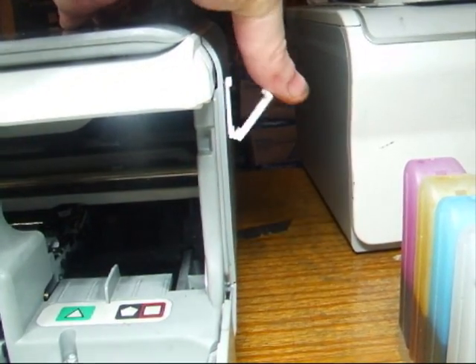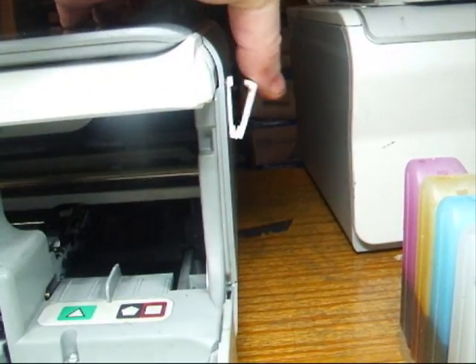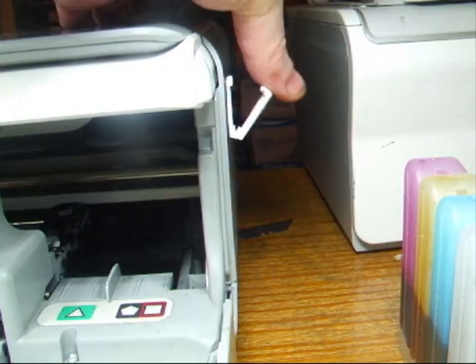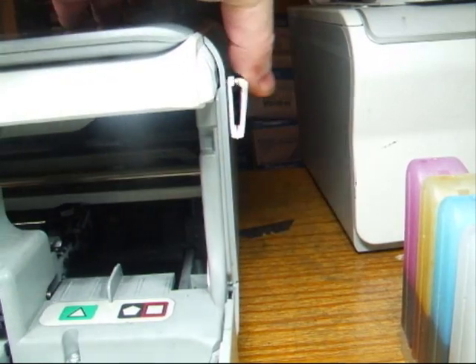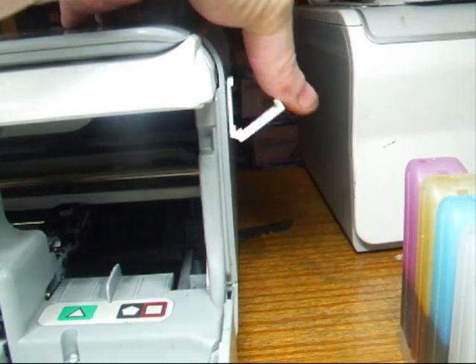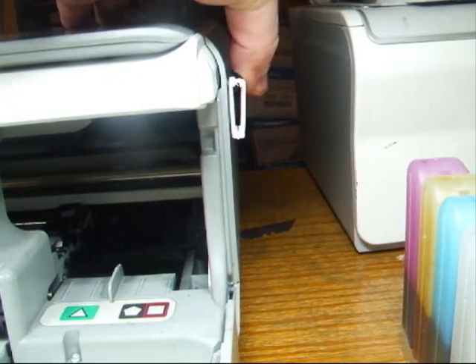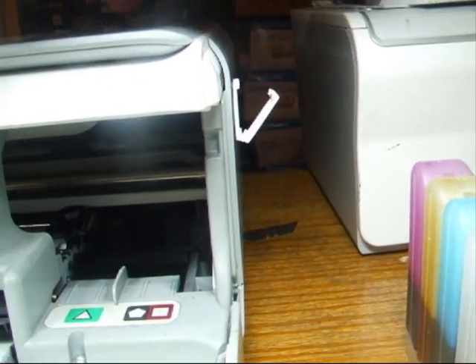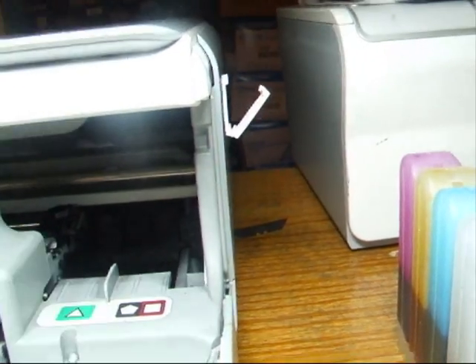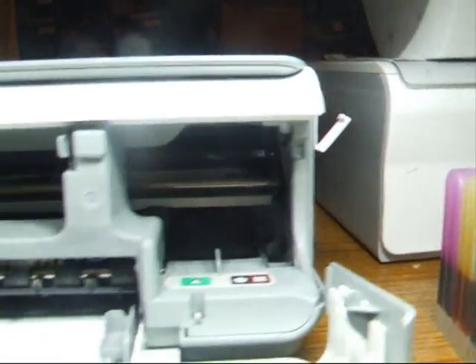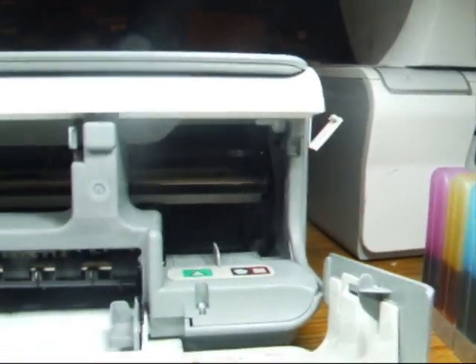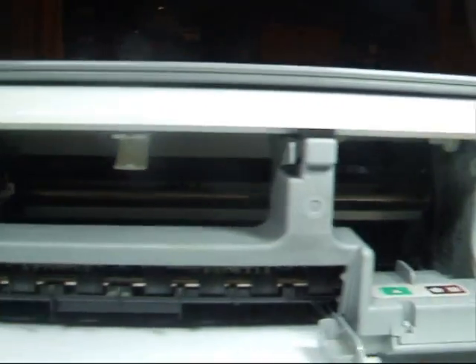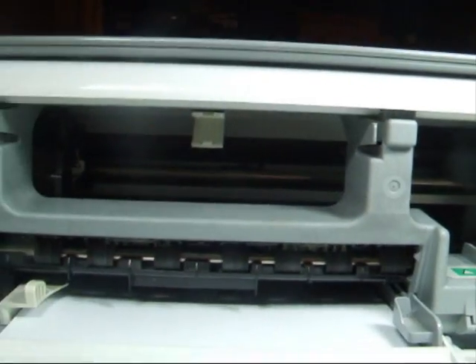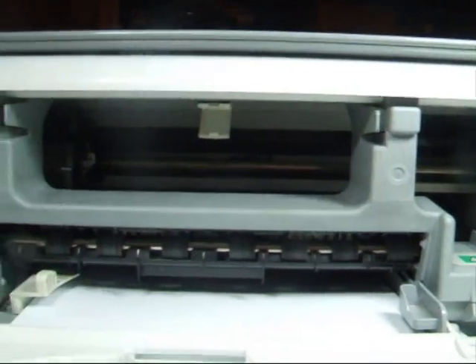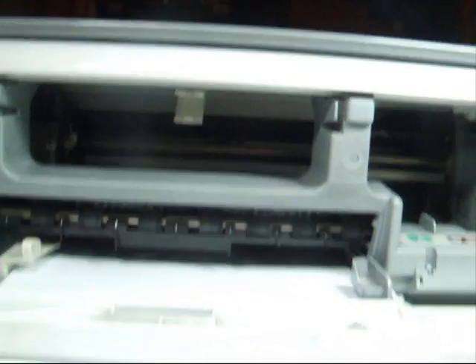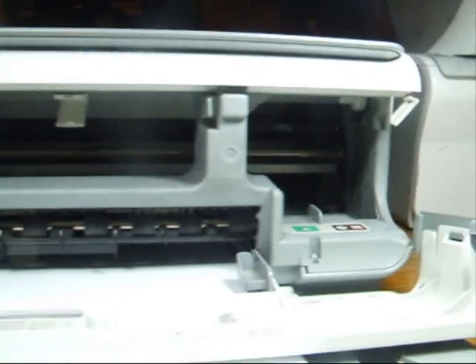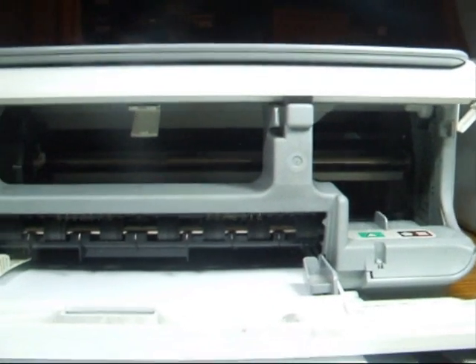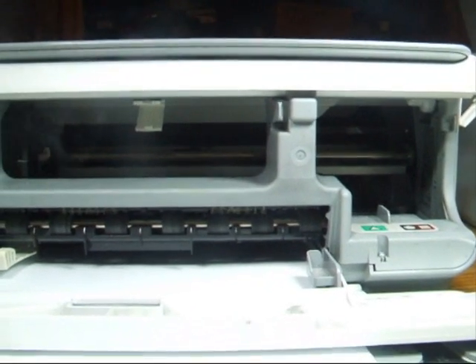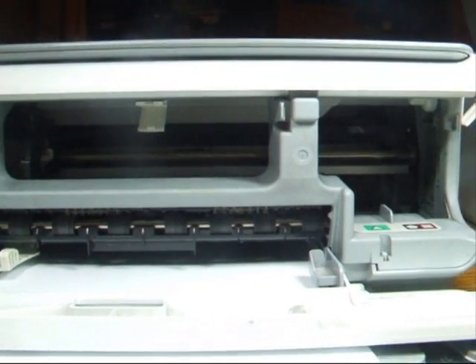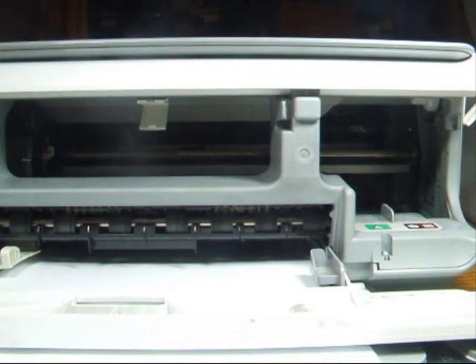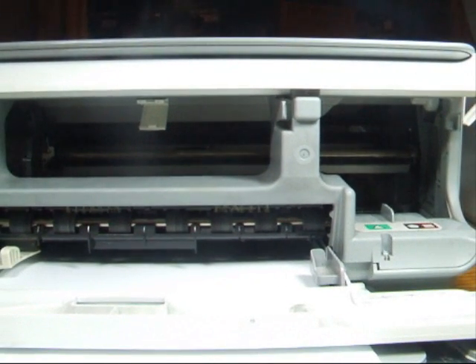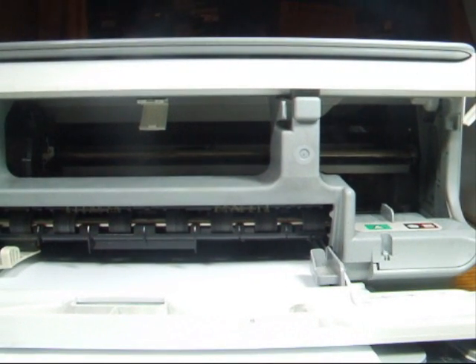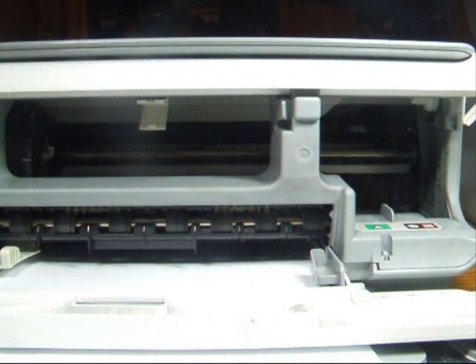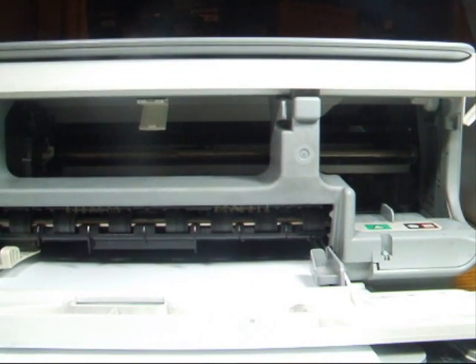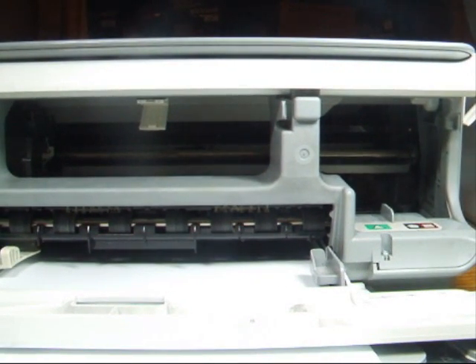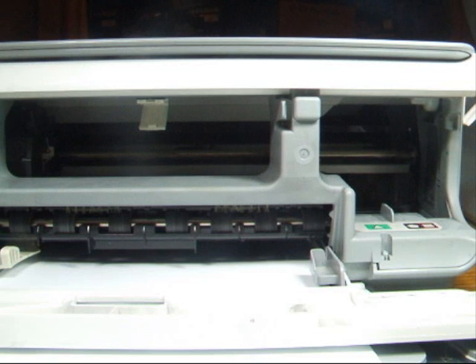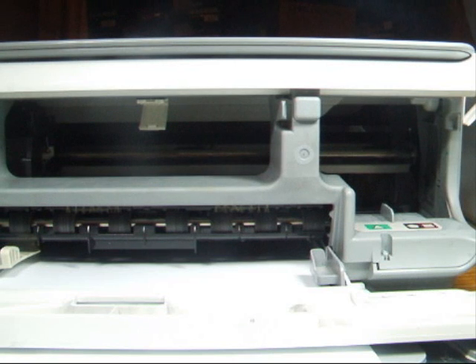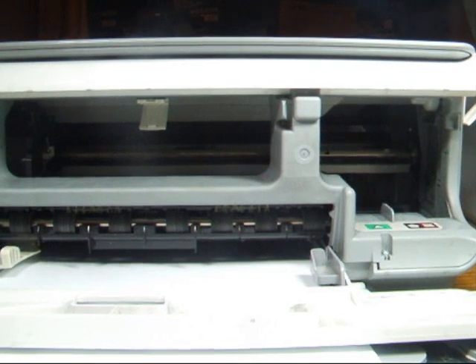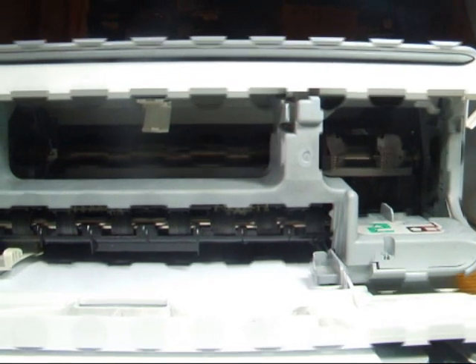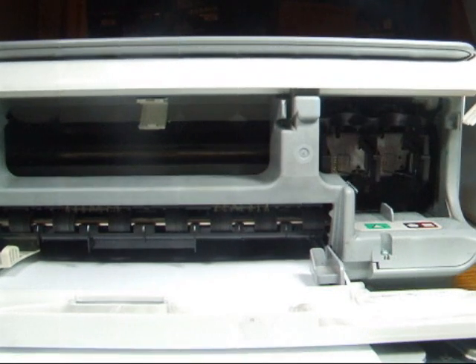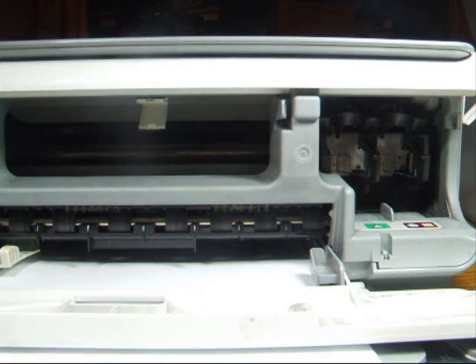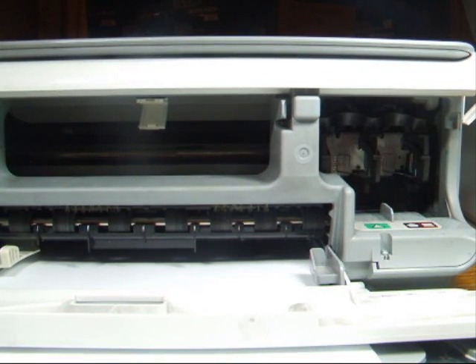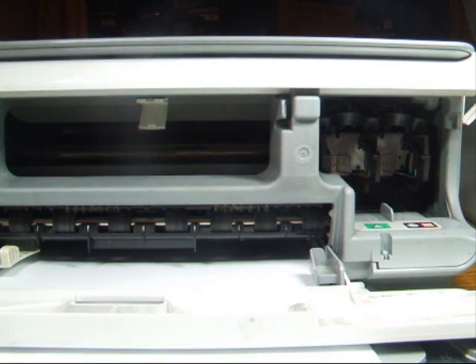Over here we've got another one that clips there, so you stick those two clips on to start with. I'll put them on first to save a bit of time. Now we're going to put the cartridges in.